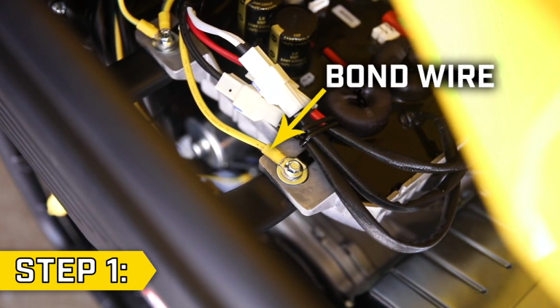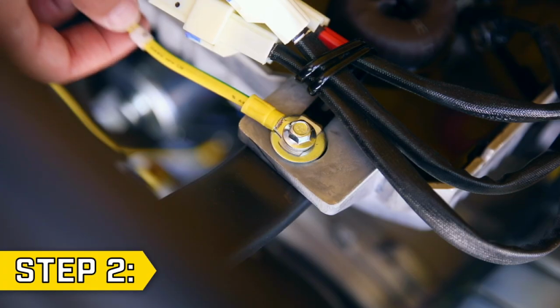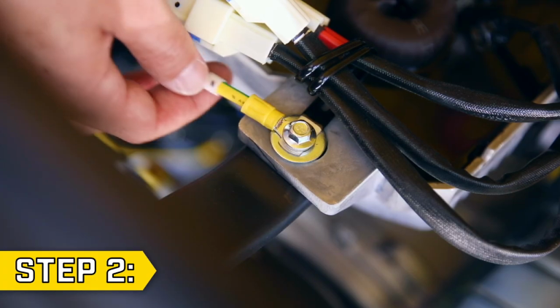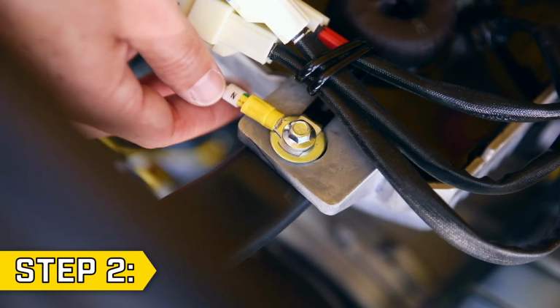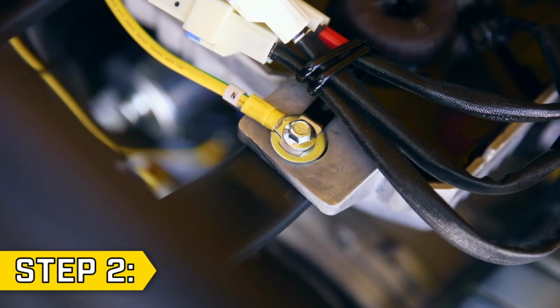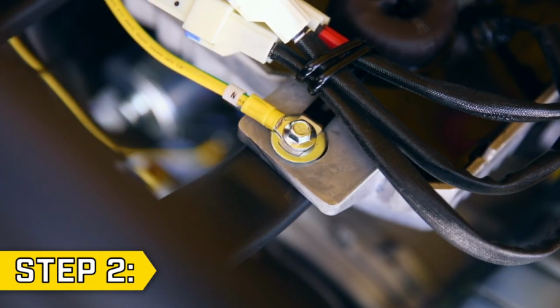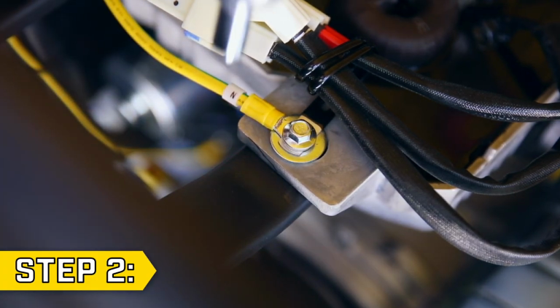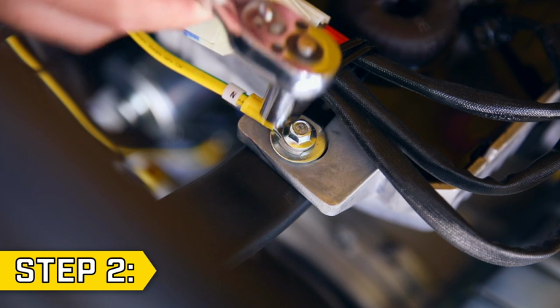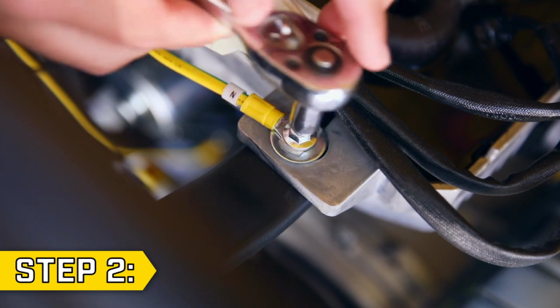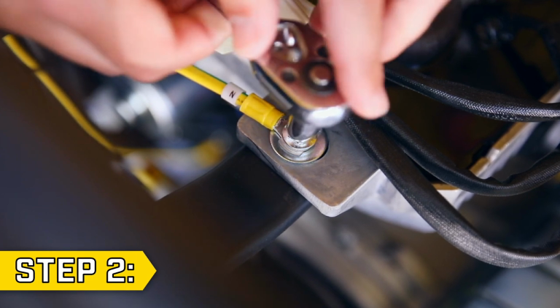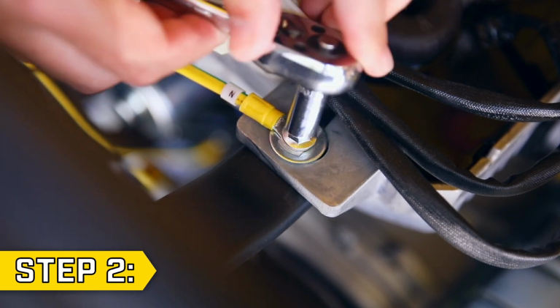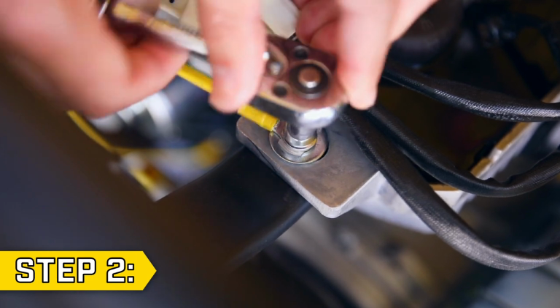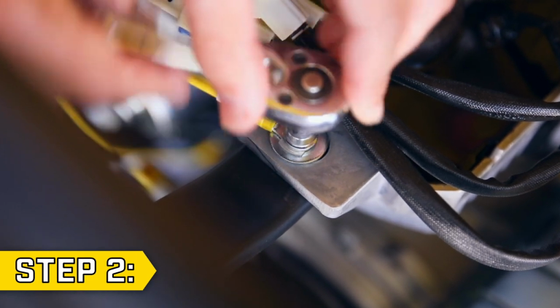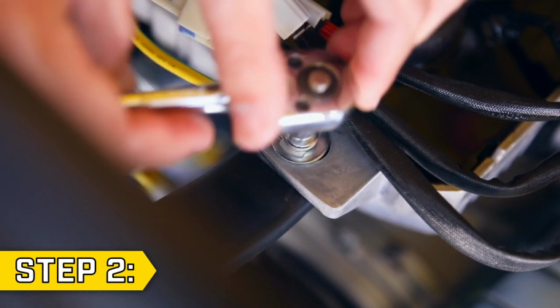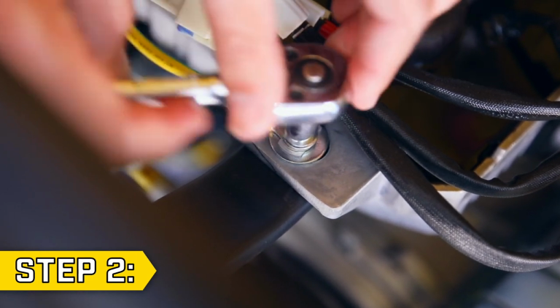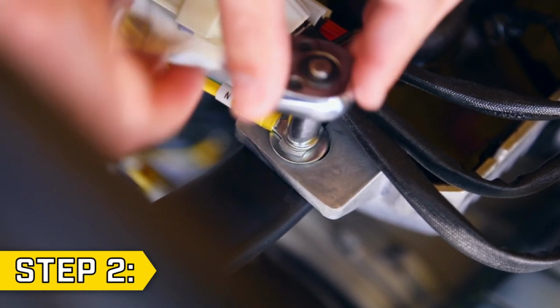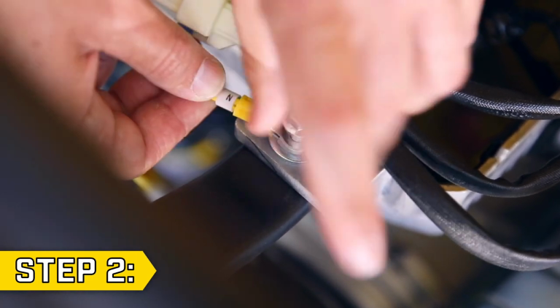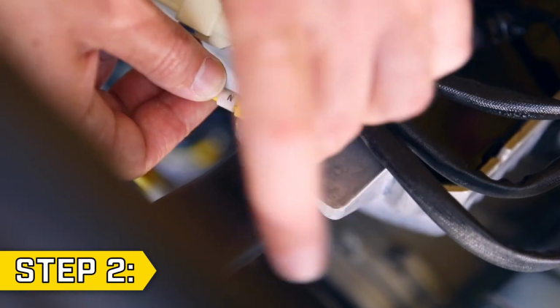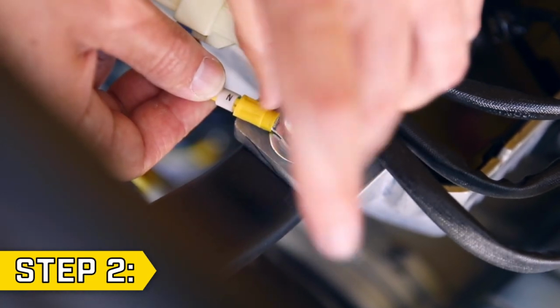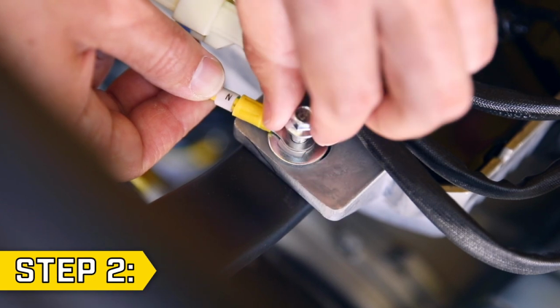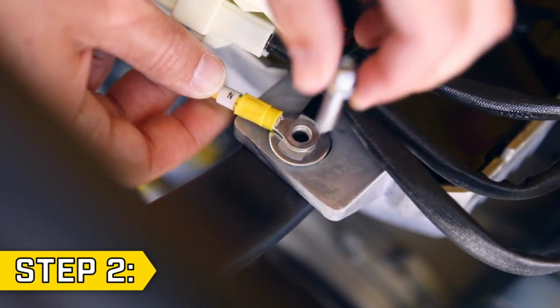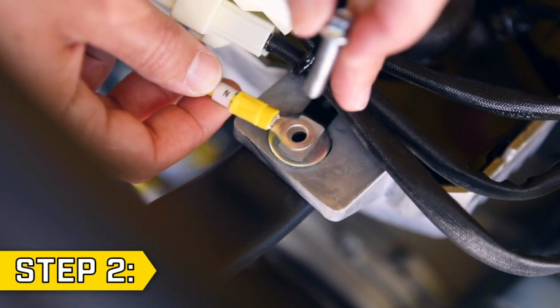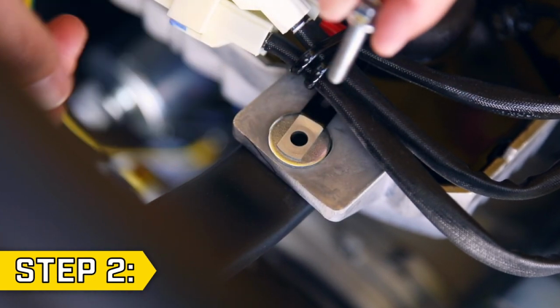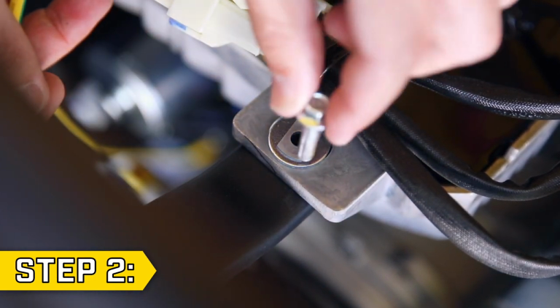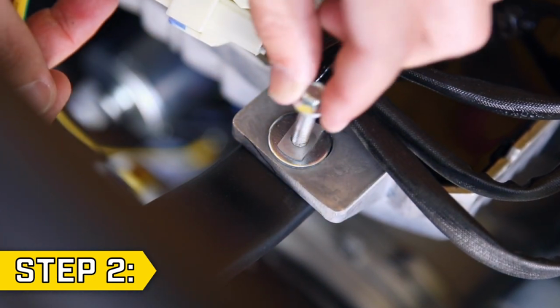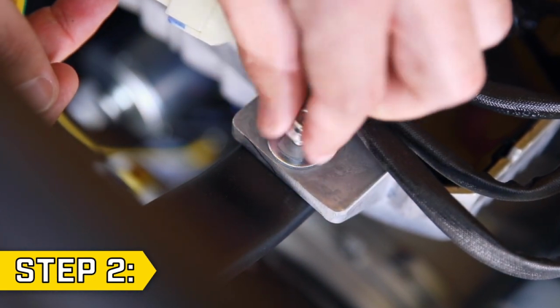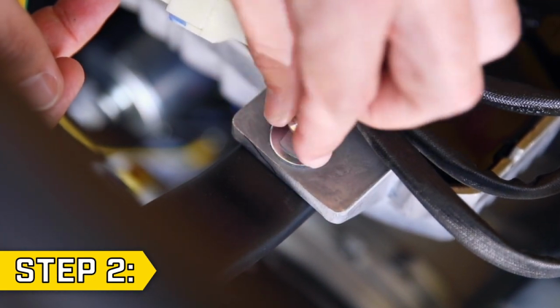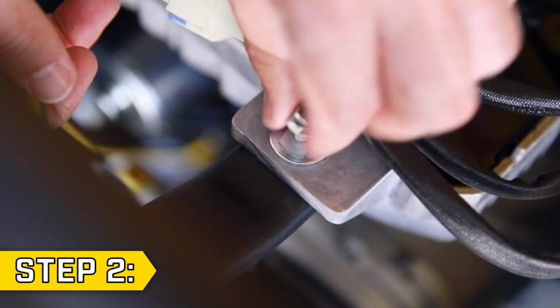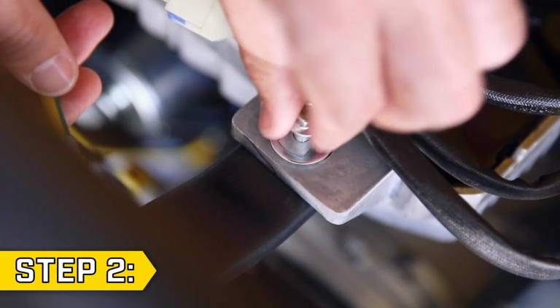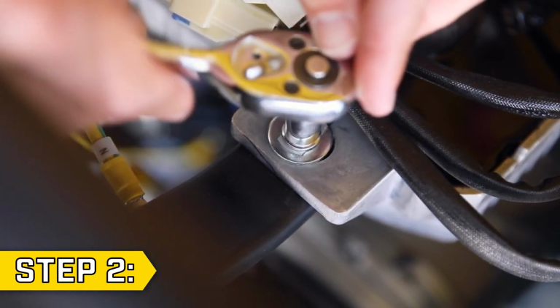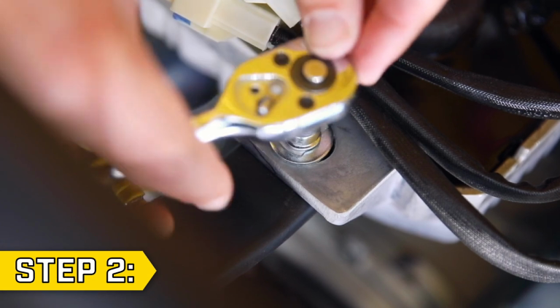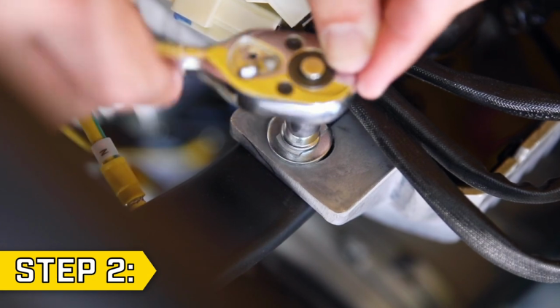Step 2. The neutral bond wire is yellow and green and has a small tab with an N on it. With an 8 millimeter socket, remove the bolt holding on the wire, remove the bond wire, keep the wire clip and washer in place, and replace and tighten the bolt.